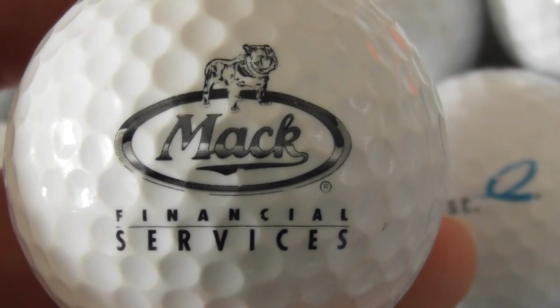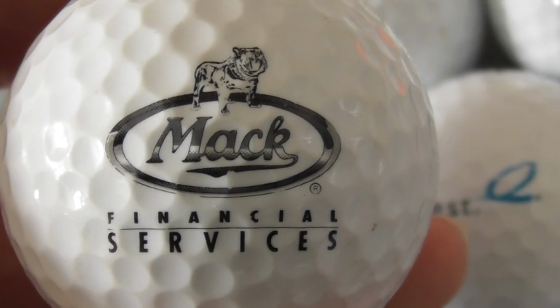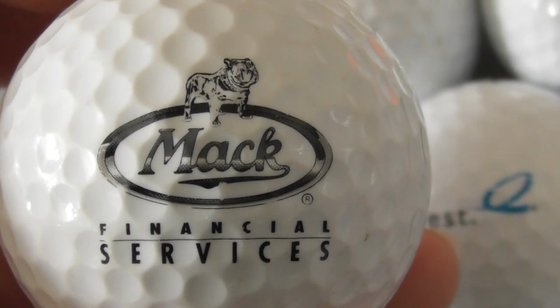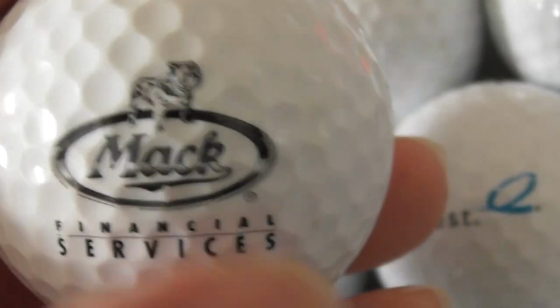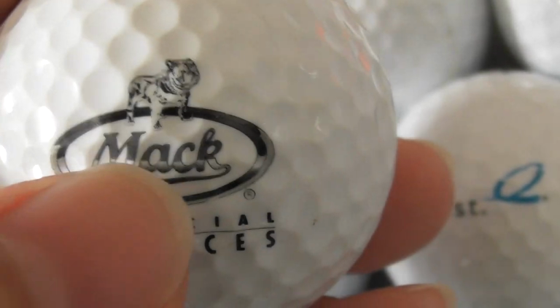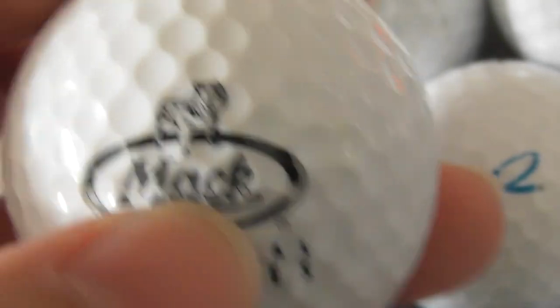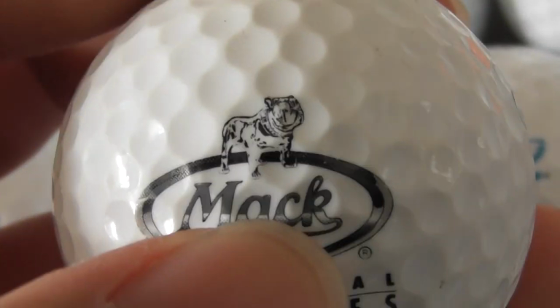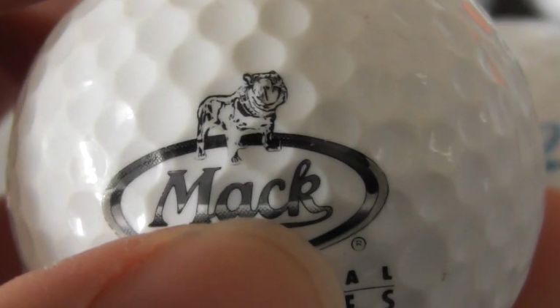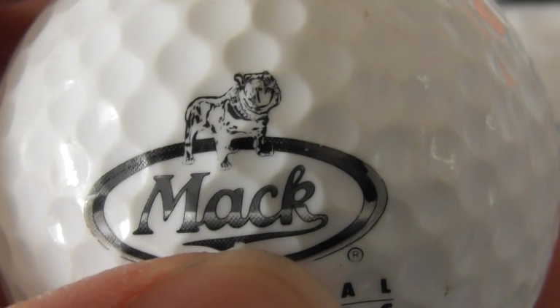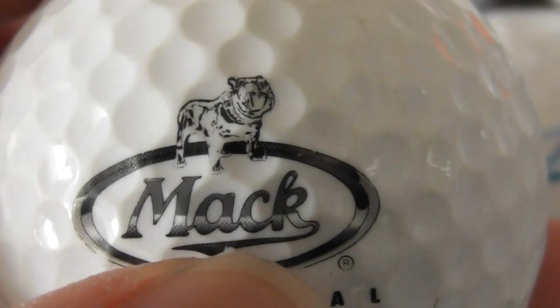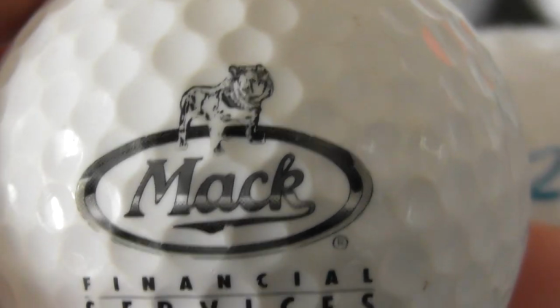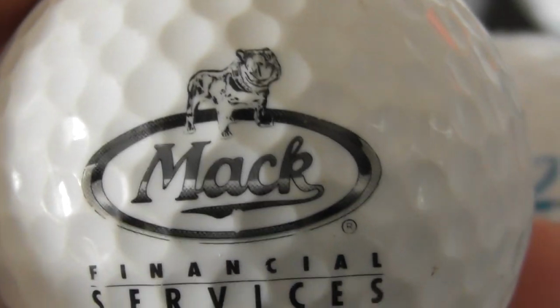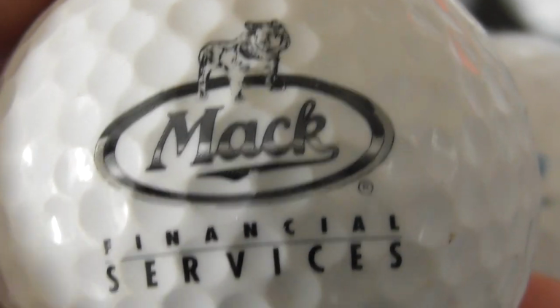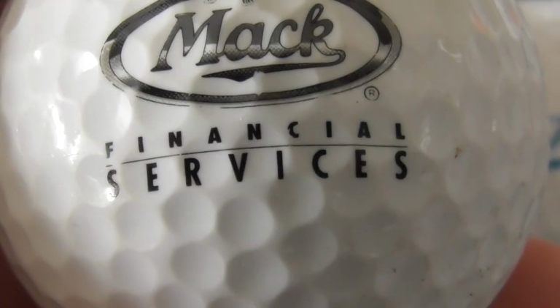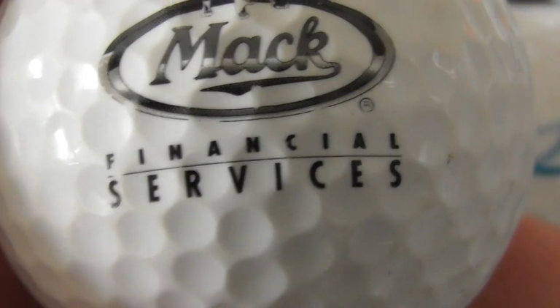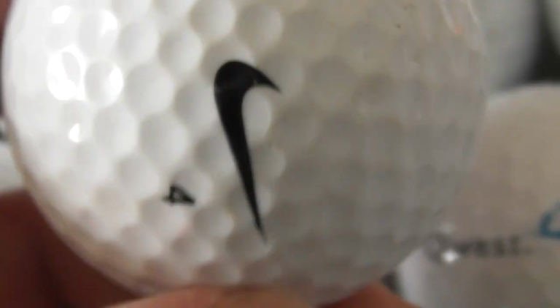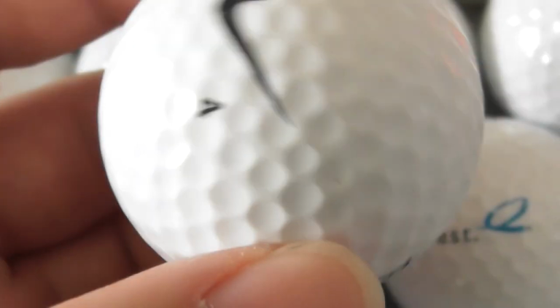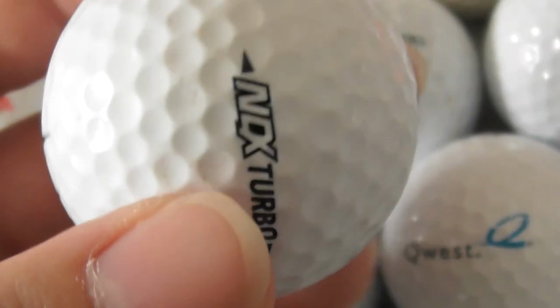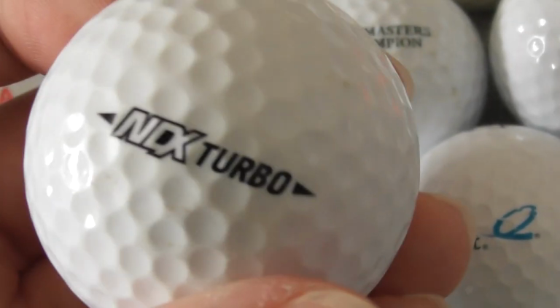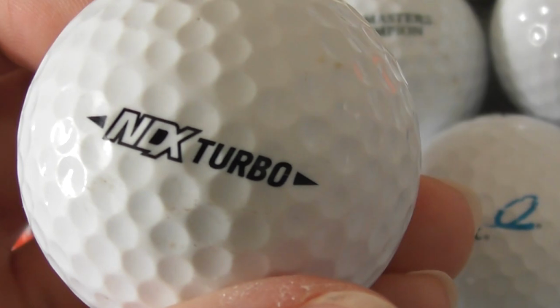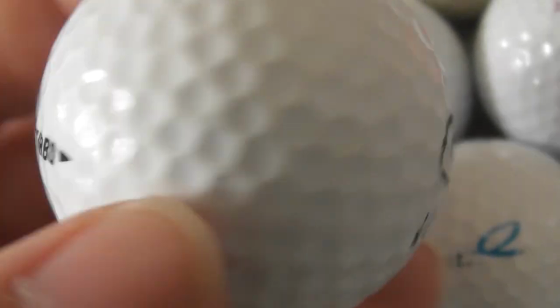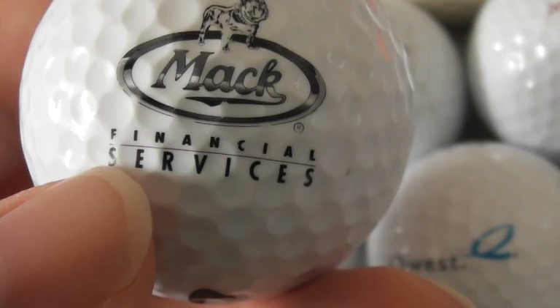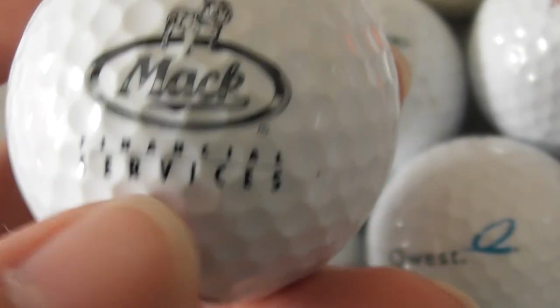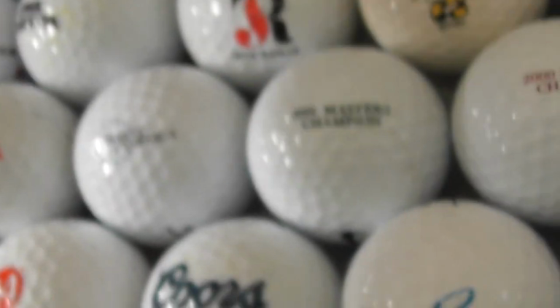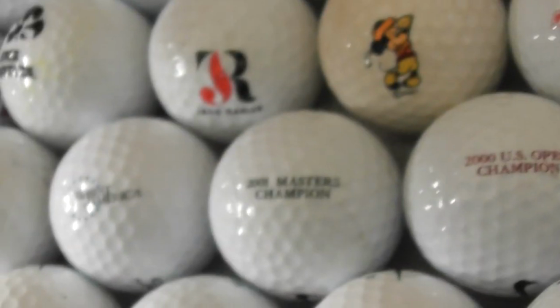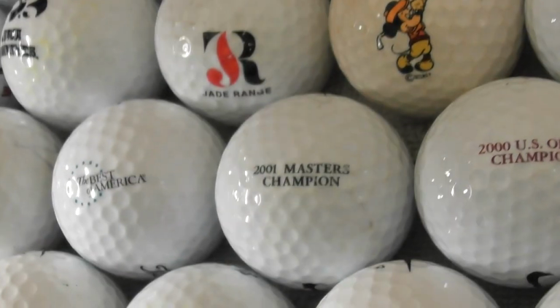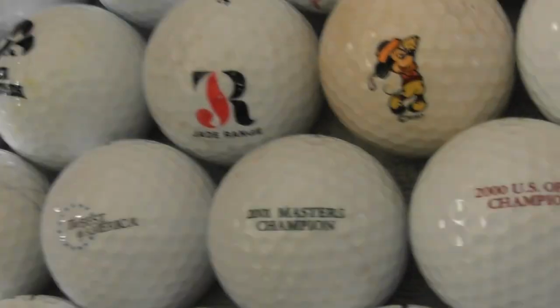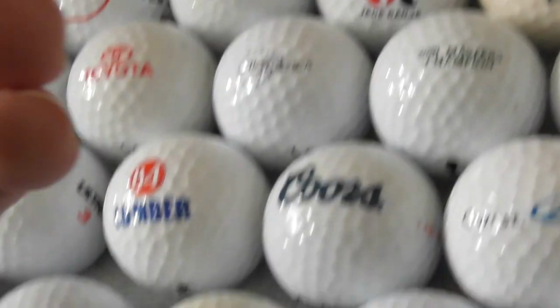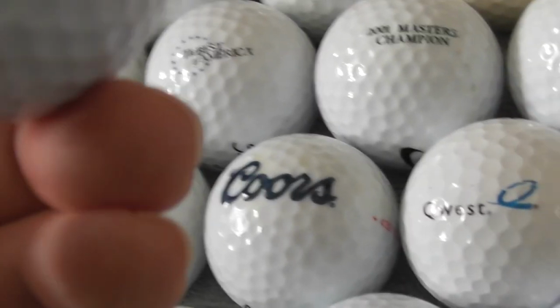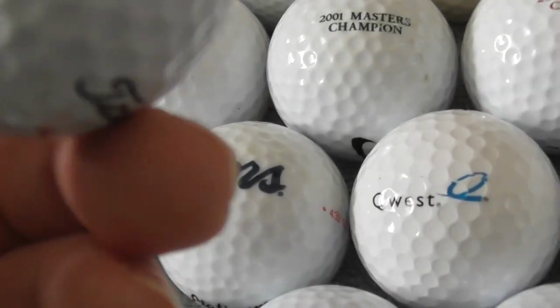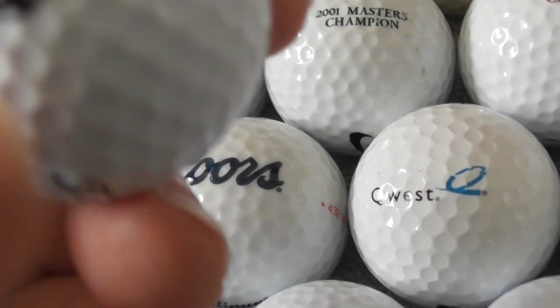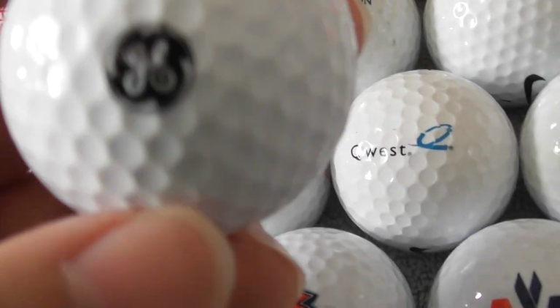Mack — Mack Financial Services. Well, I know Mack are trucks in America — huge great trucks. Mack Financial Services. And we don't get Mack trucks in England.